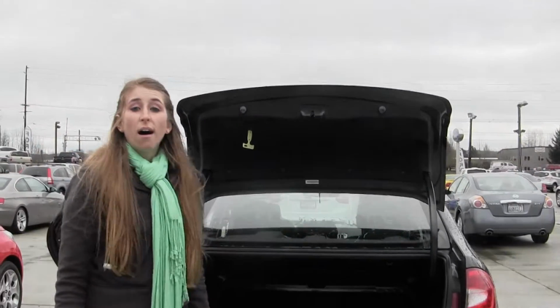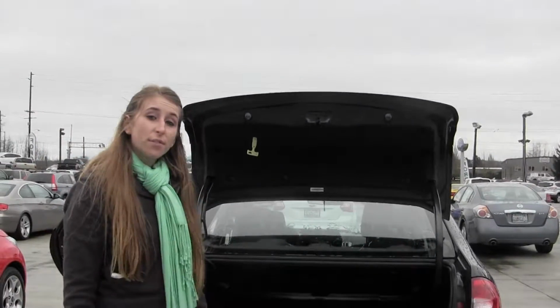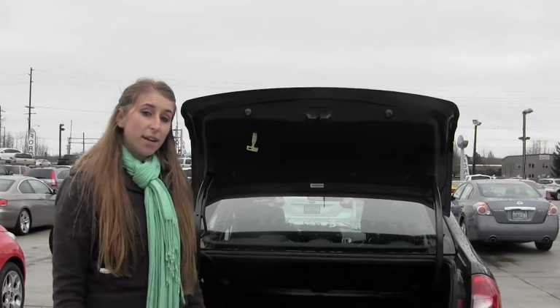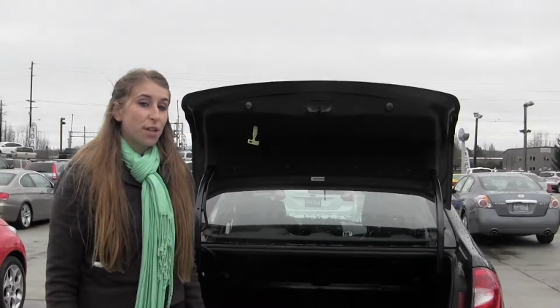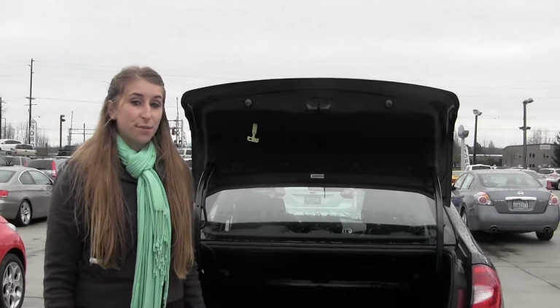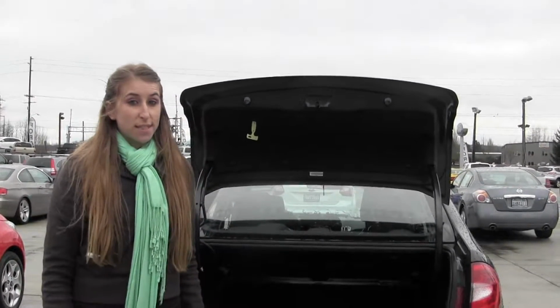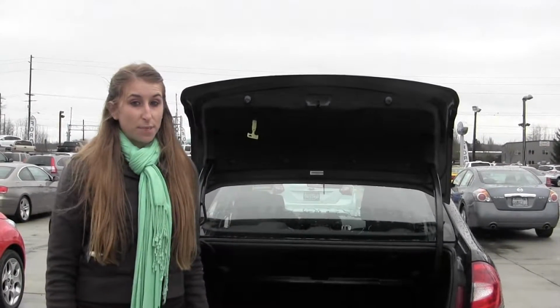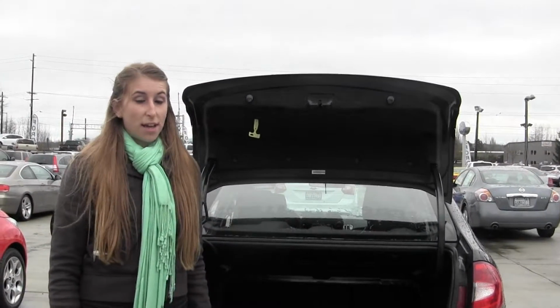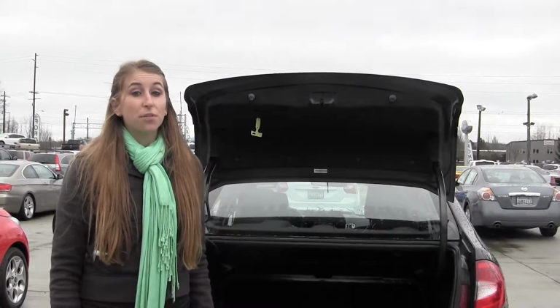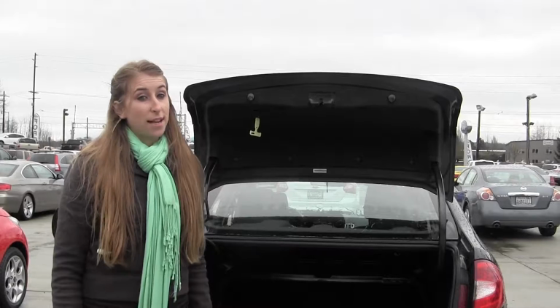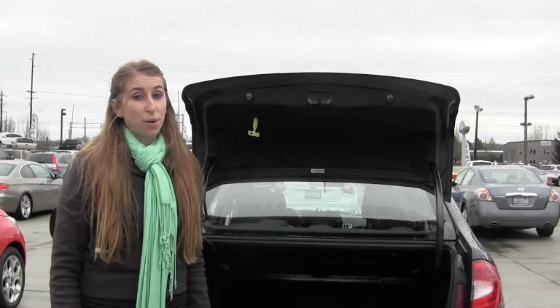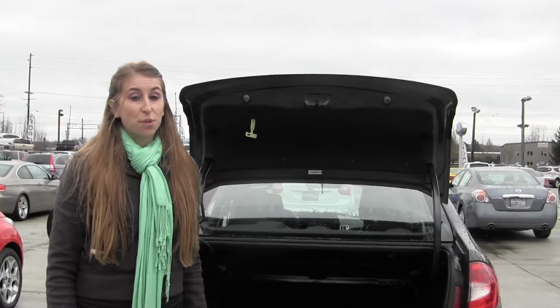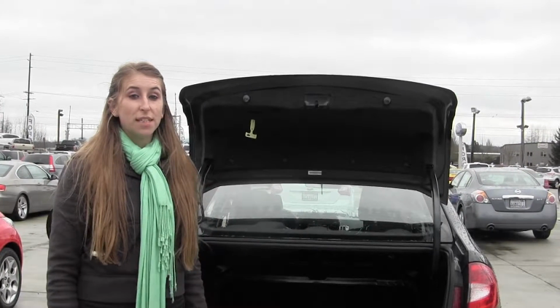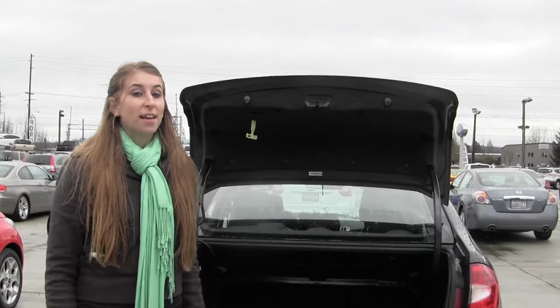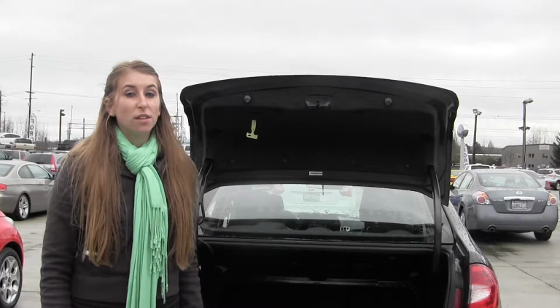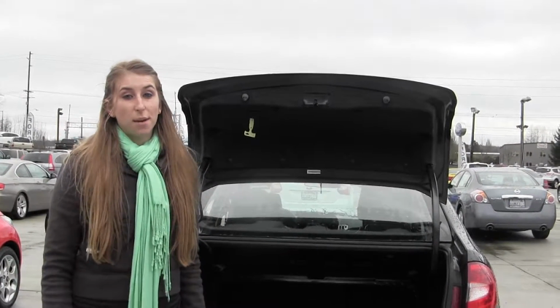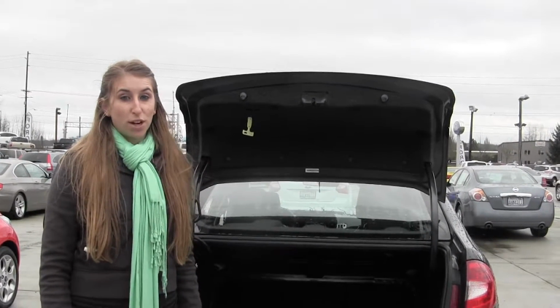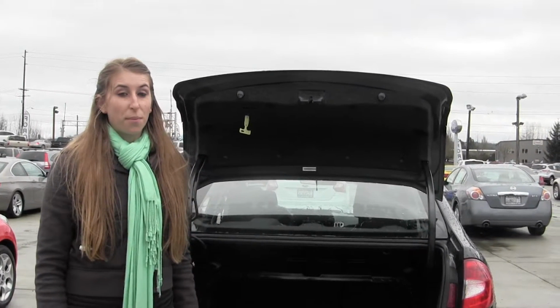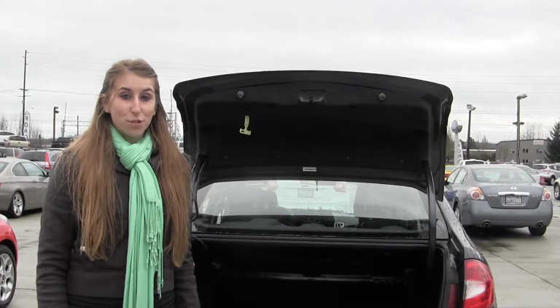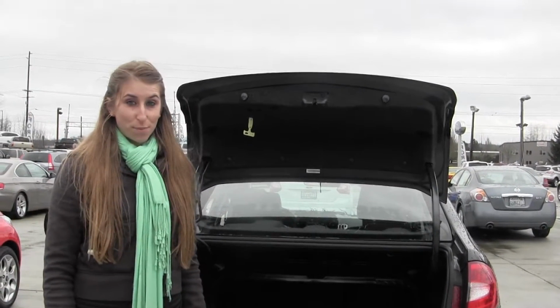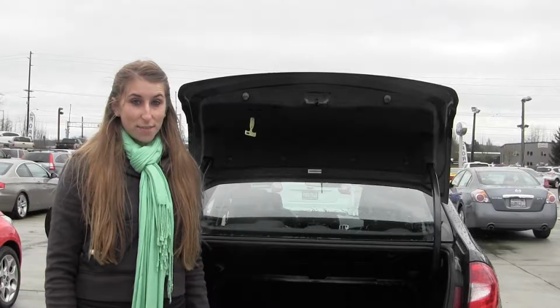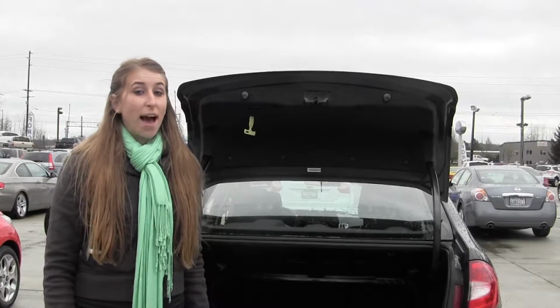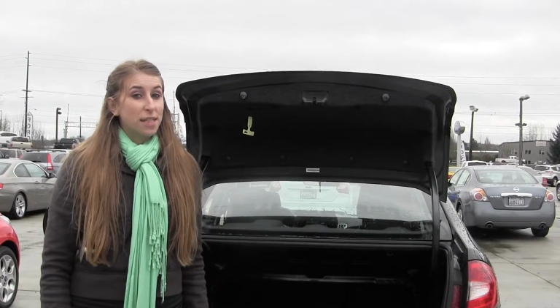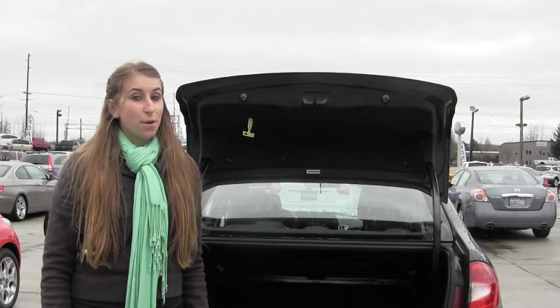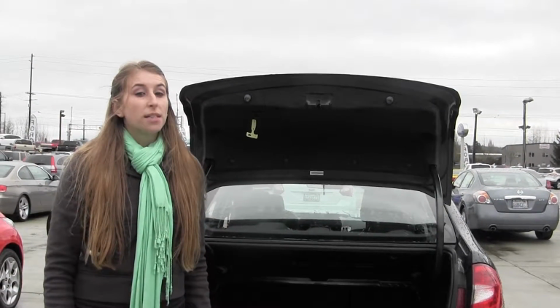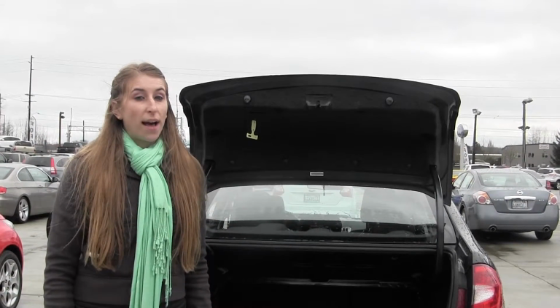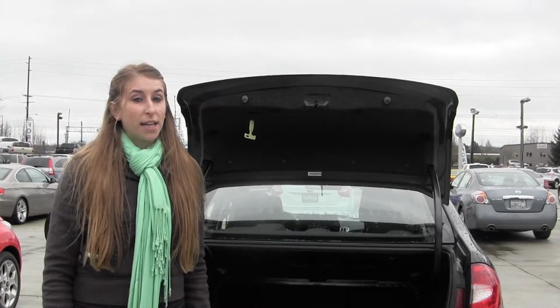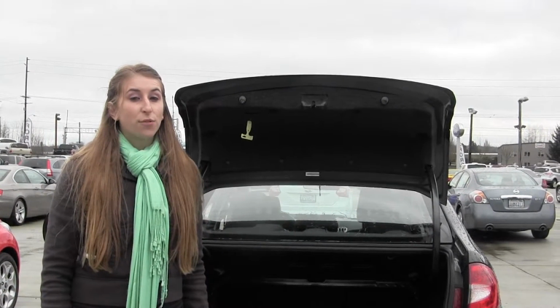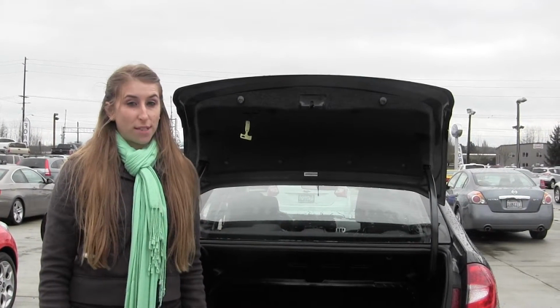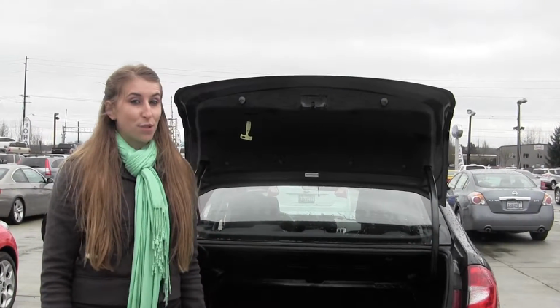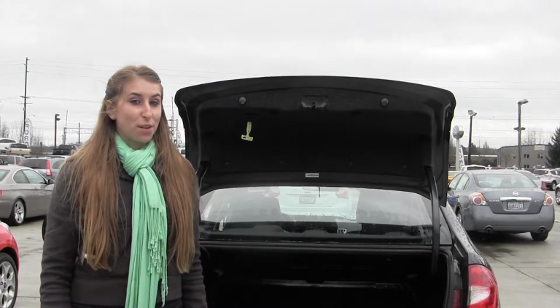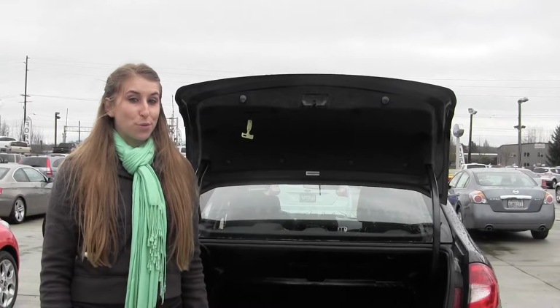All of our inventory here goes through an extensive service and safety inspection and are beautifully detailed so you can purchase with confidence. Give us a call today to set up a test drive with one of our professional sales representatives at 360-659-4000. Thanks for clicking on our virtual tour.